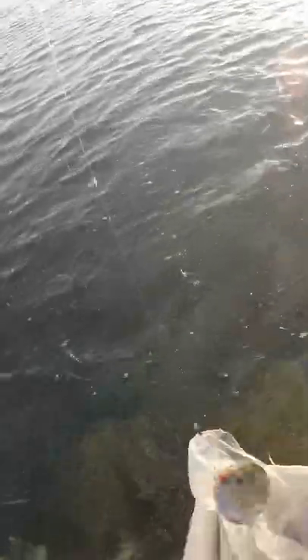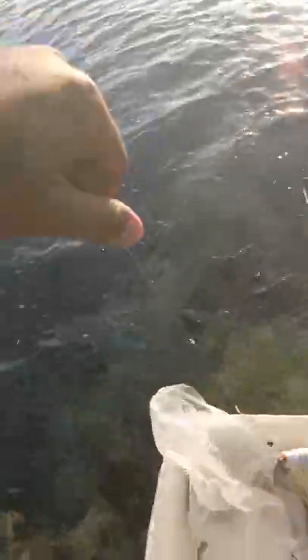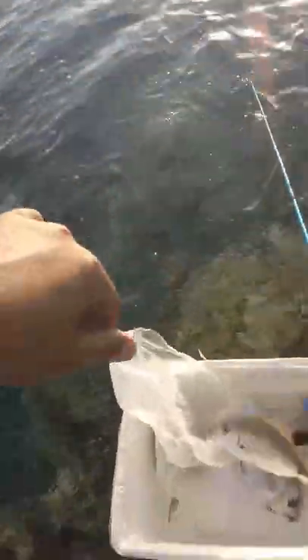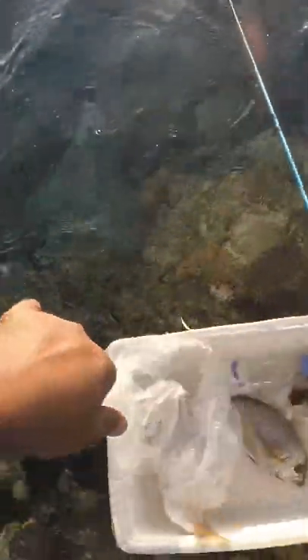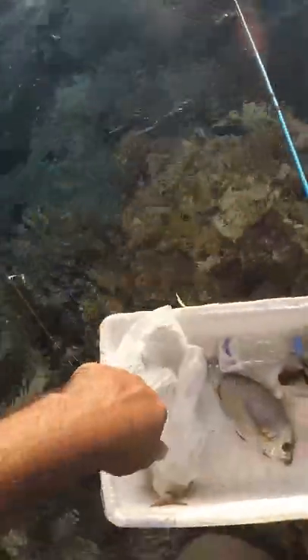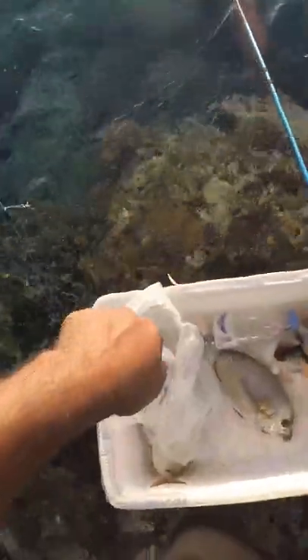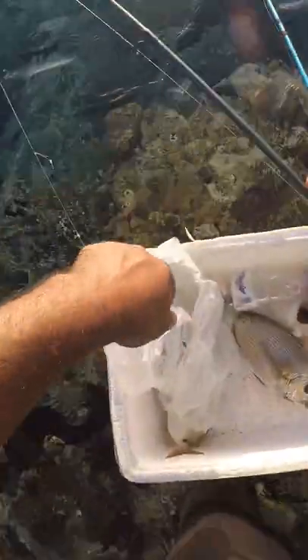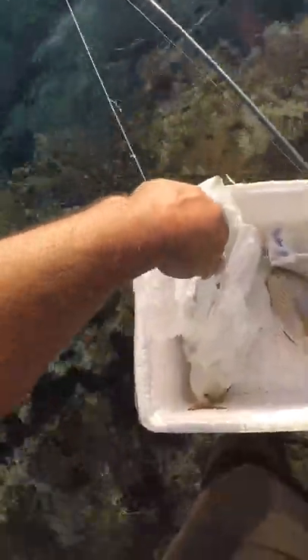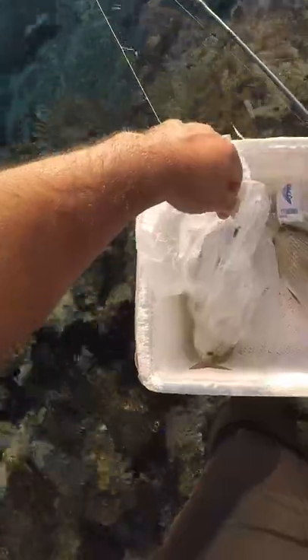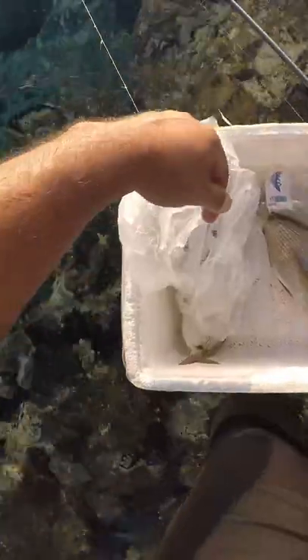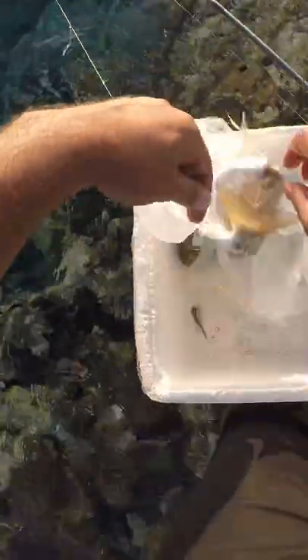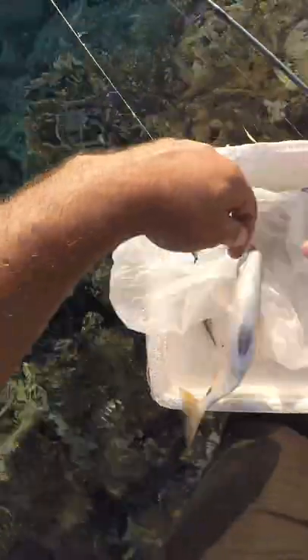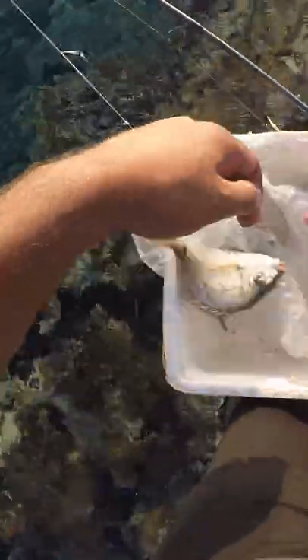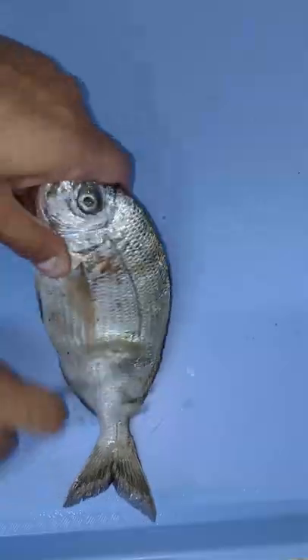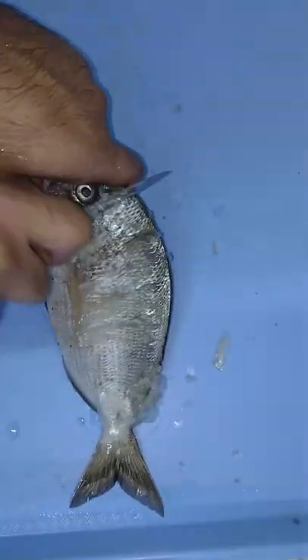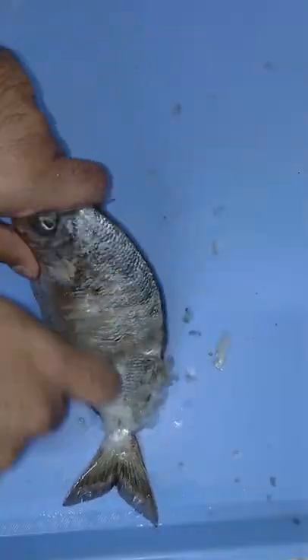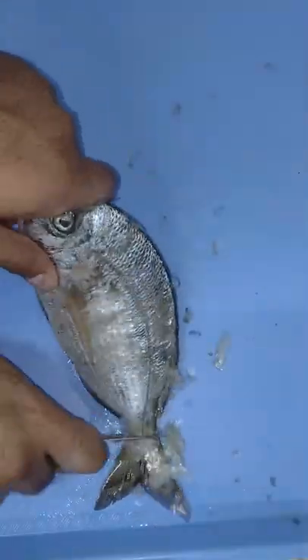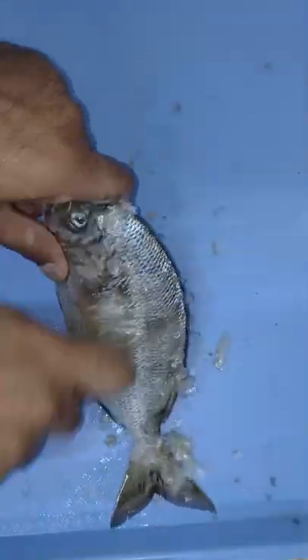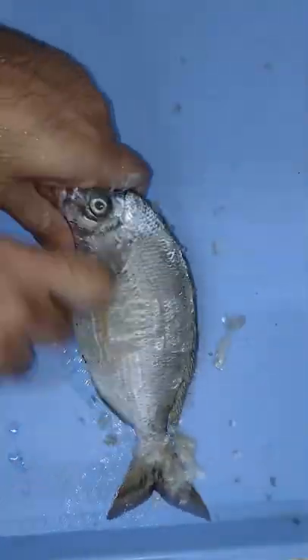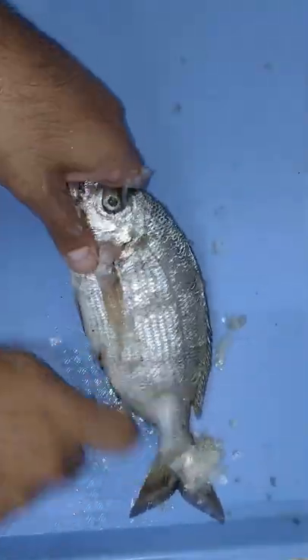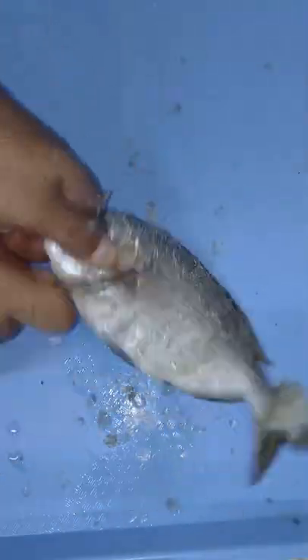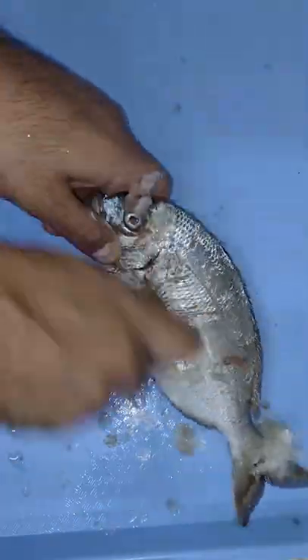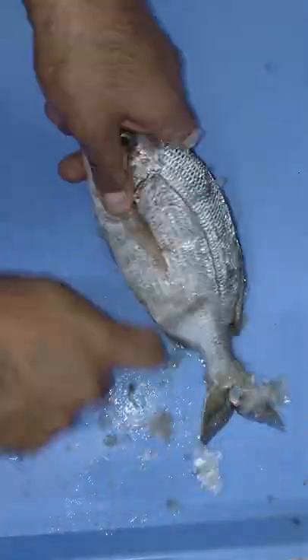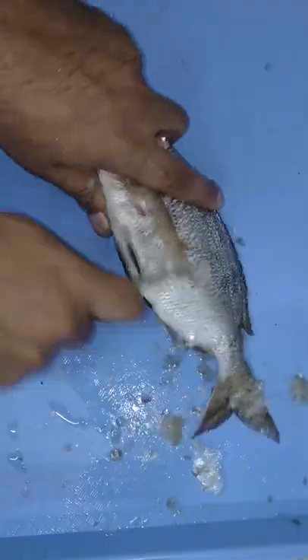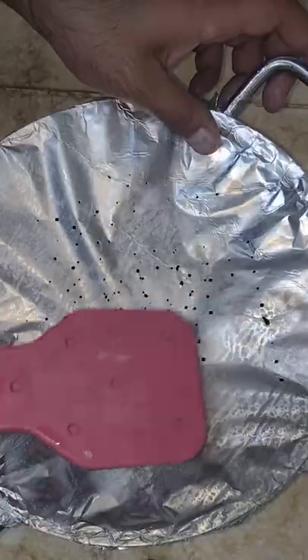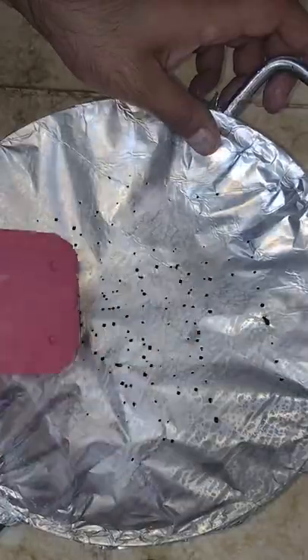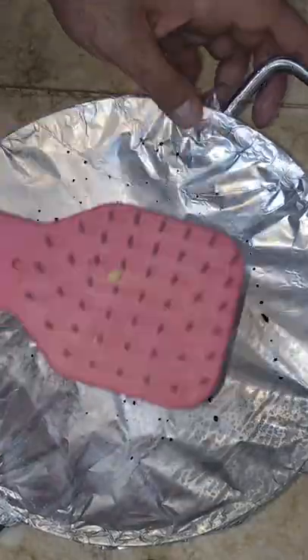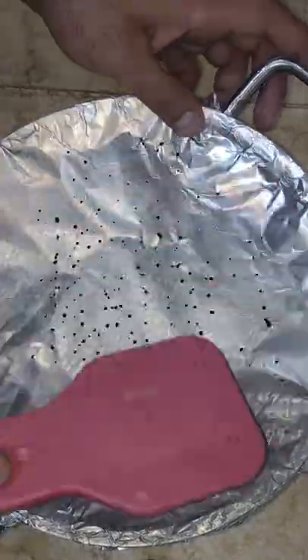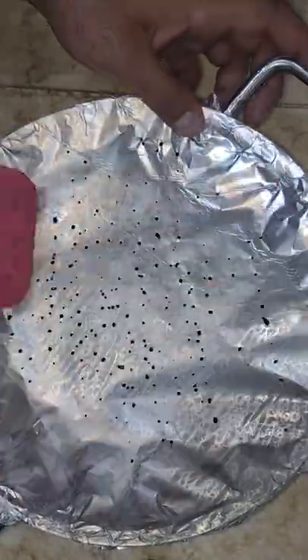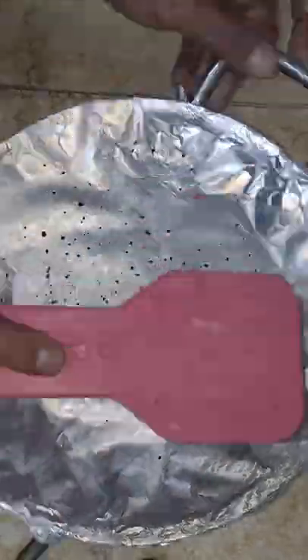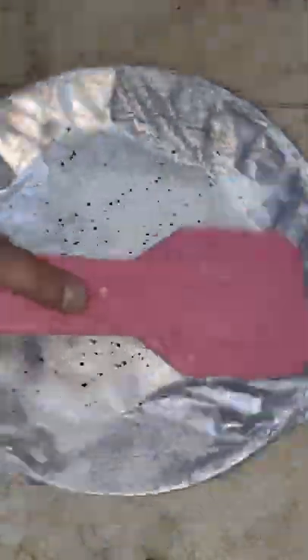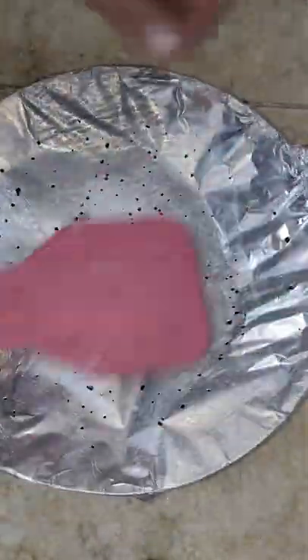I ended up catching two of these beautiful whitefish. So I took them back to the camp, cleaned them up, and put a piece of aluminum foil on a pot with some seawater.